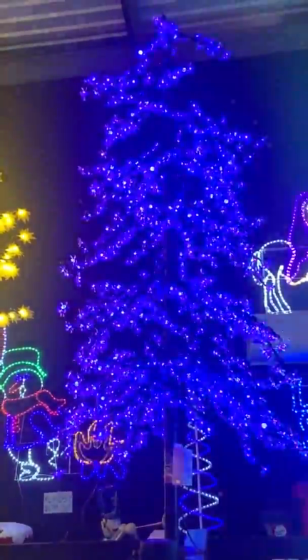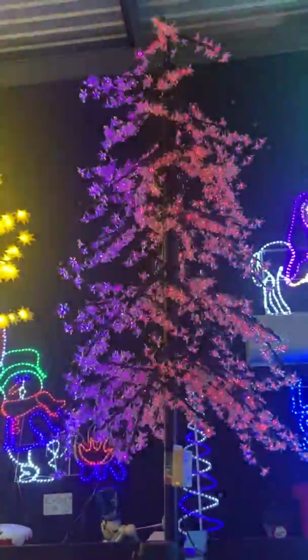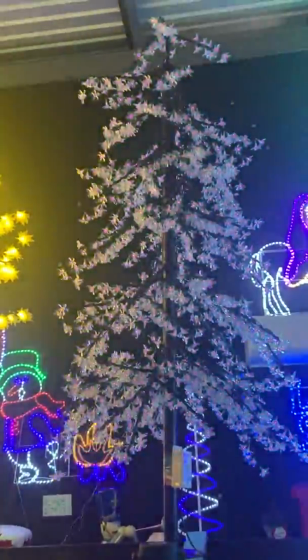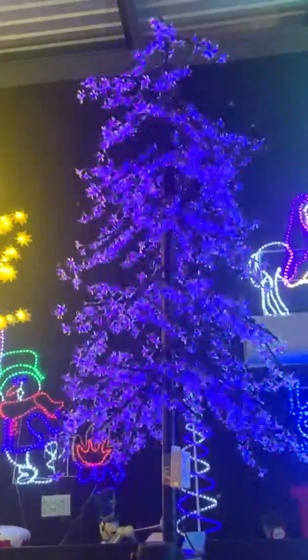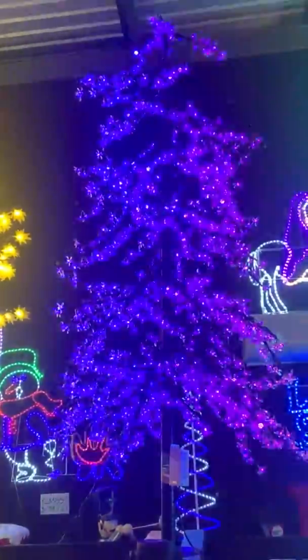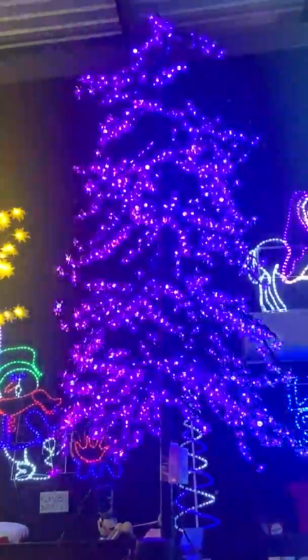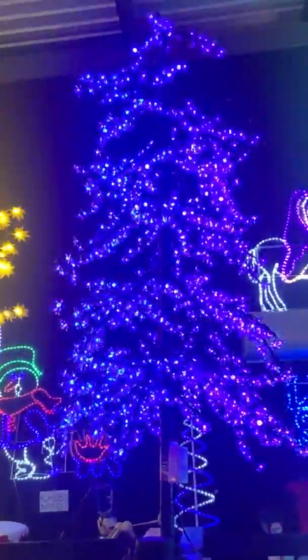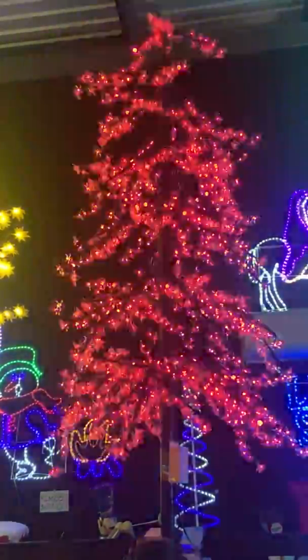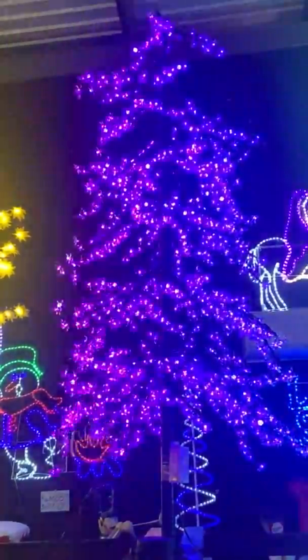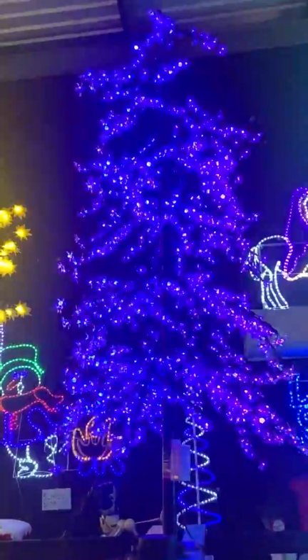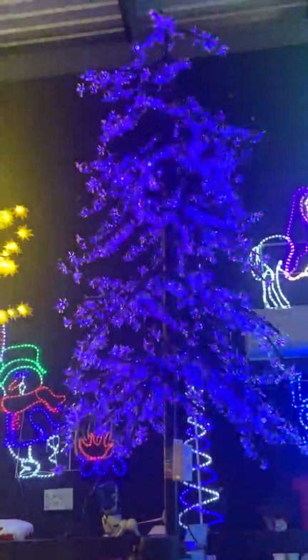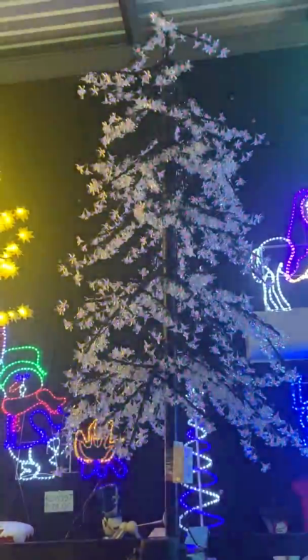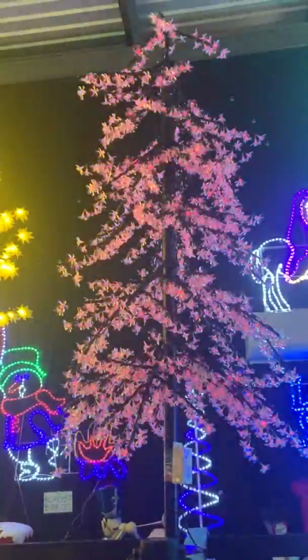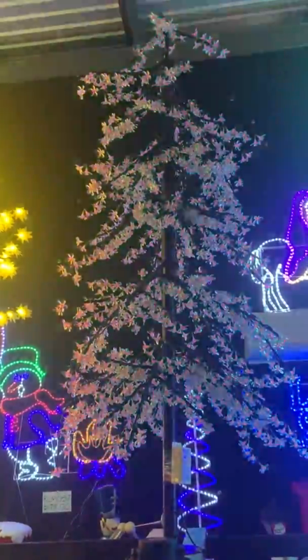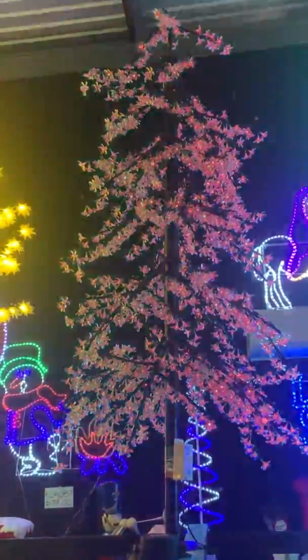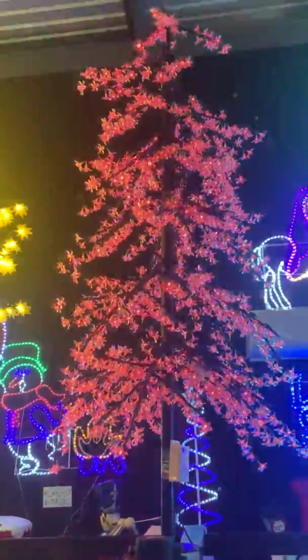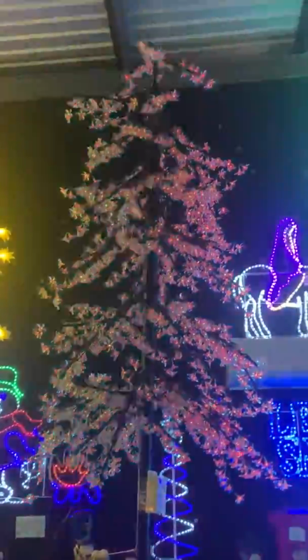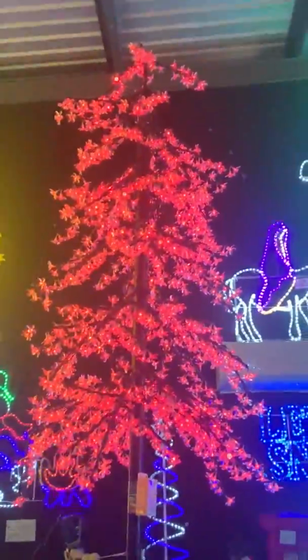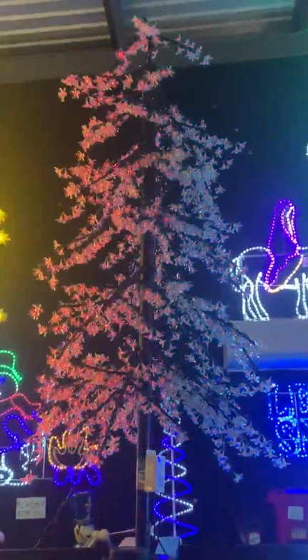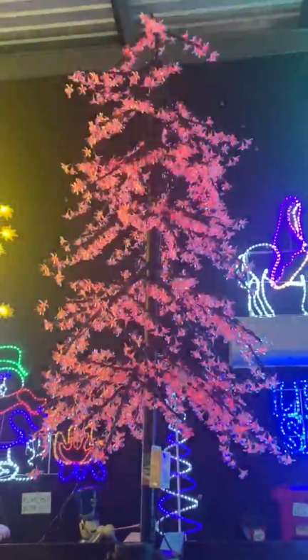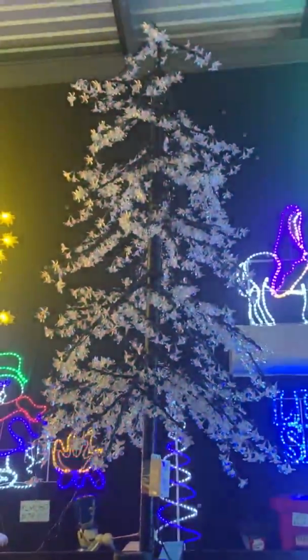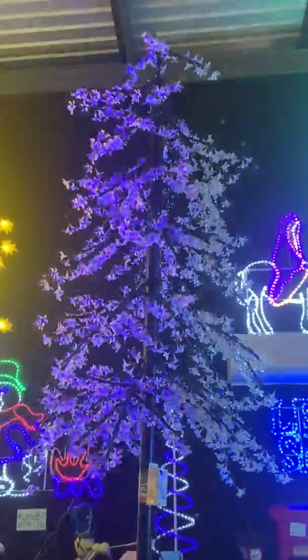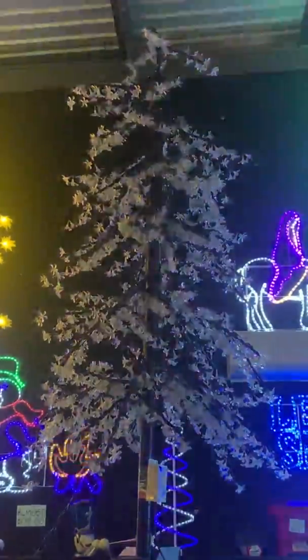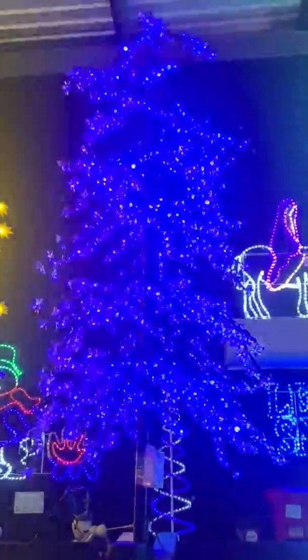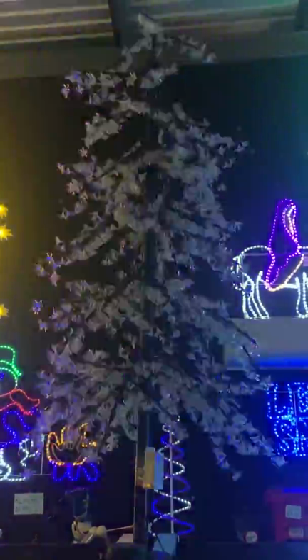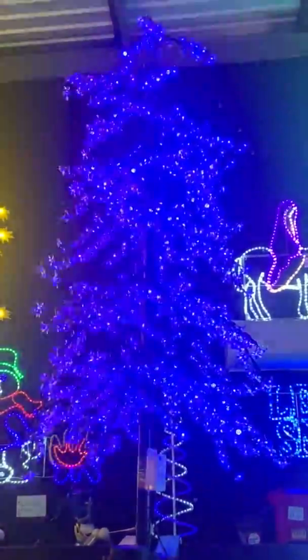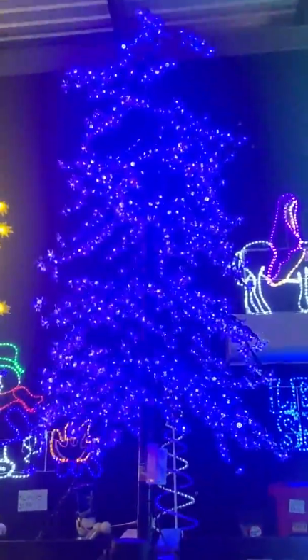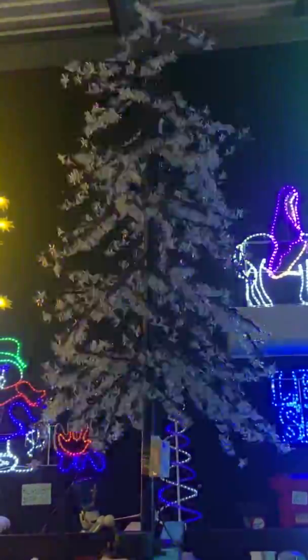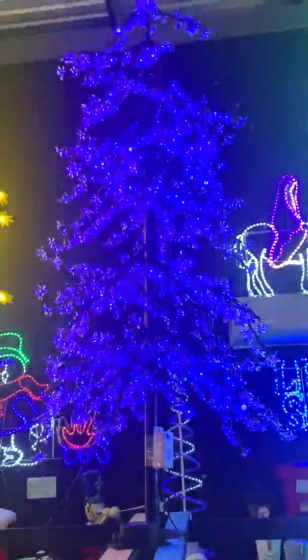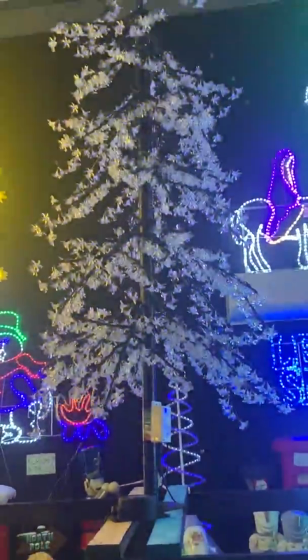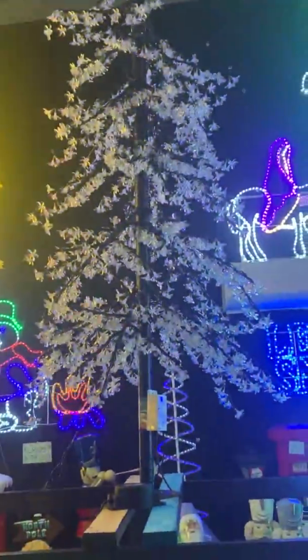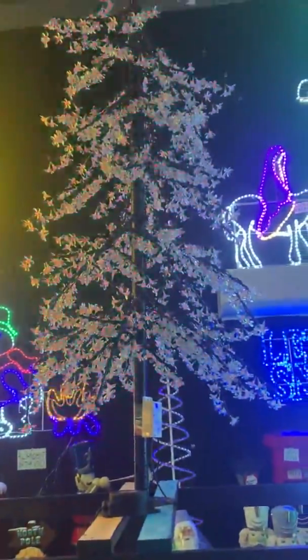The branches on this tree point downwards, like as if they're in nature where they sort of just grow out and with a bit of water and whatnot on them they hang down.